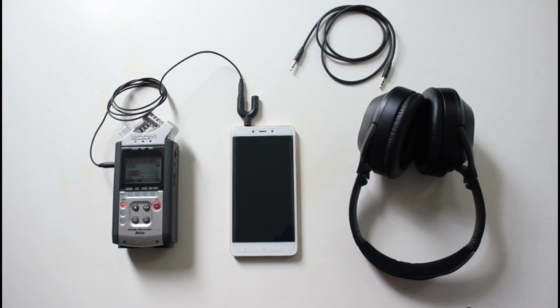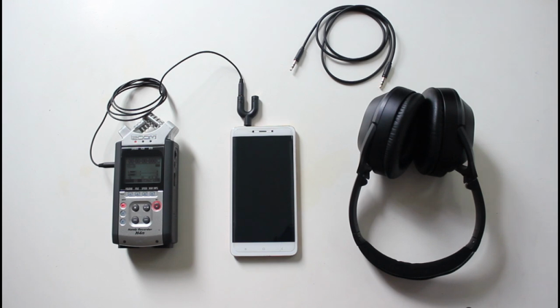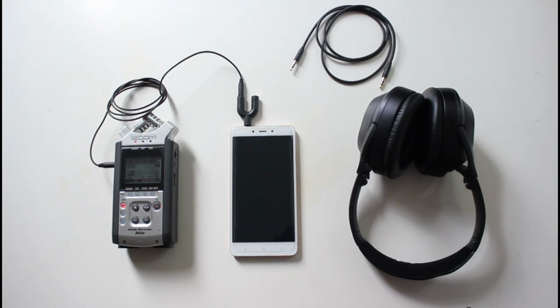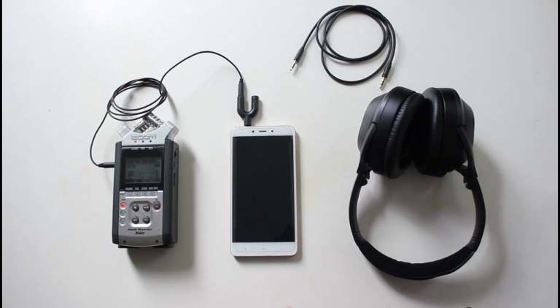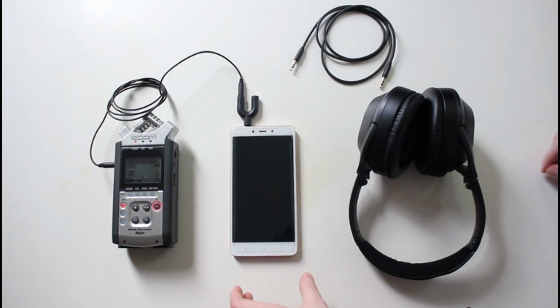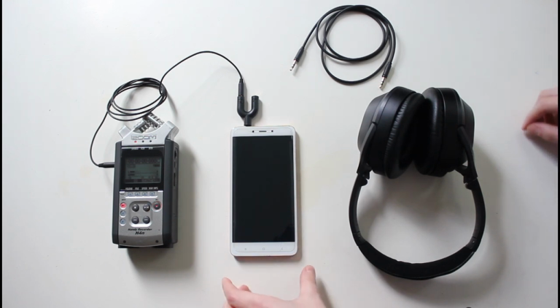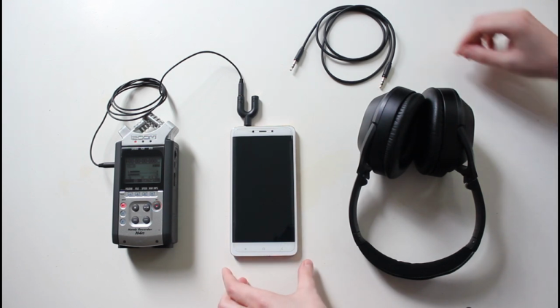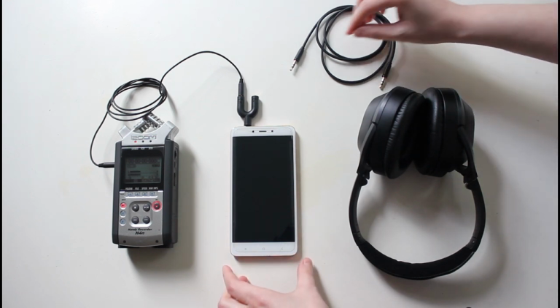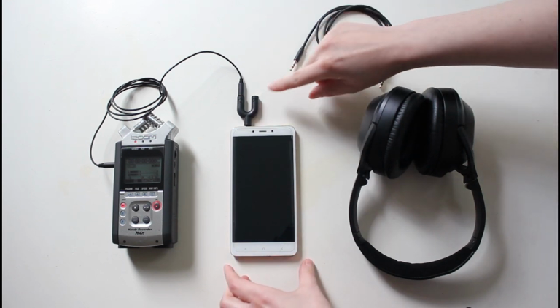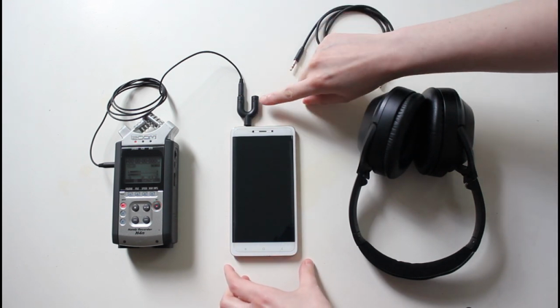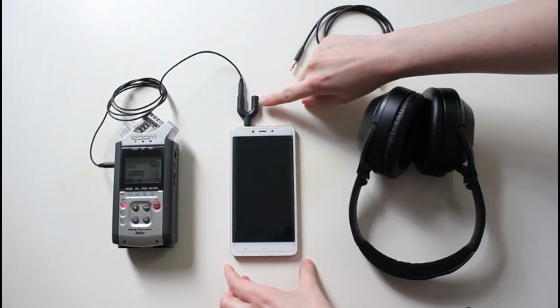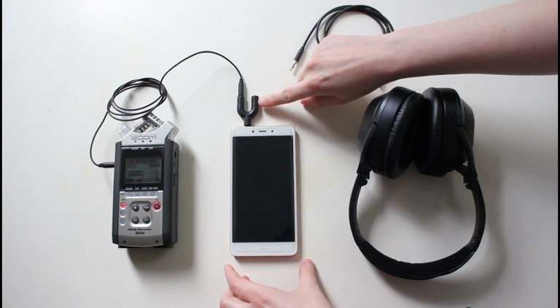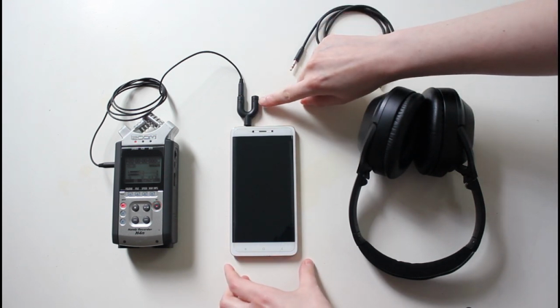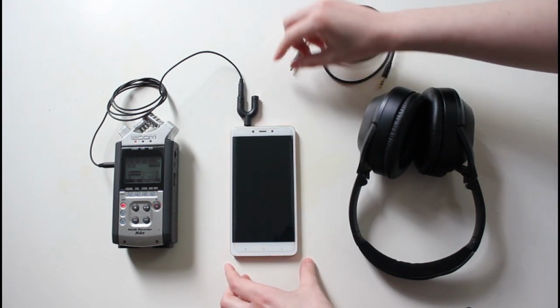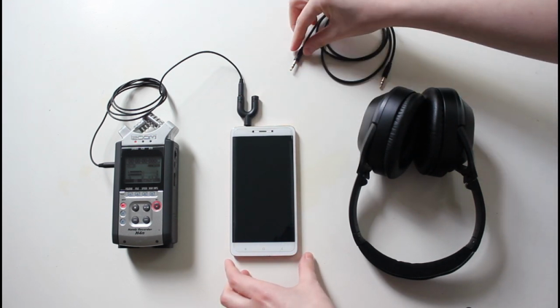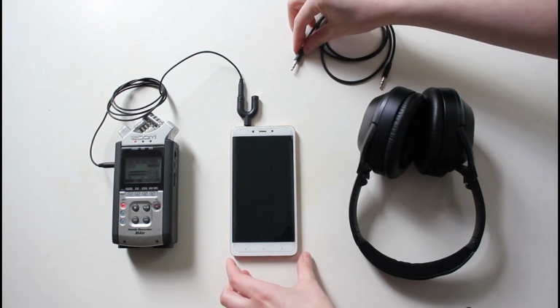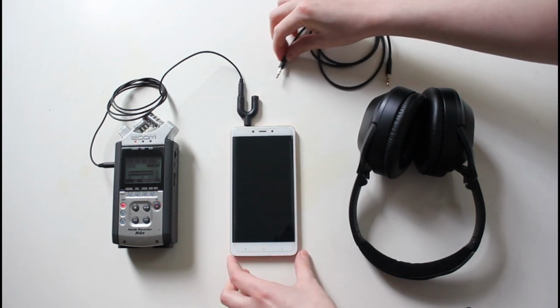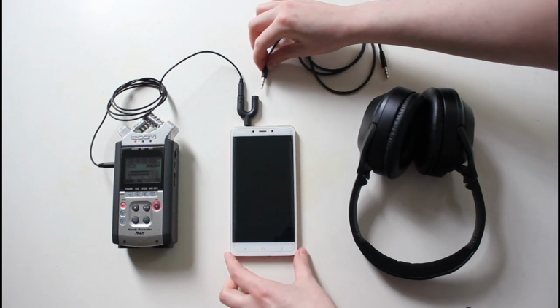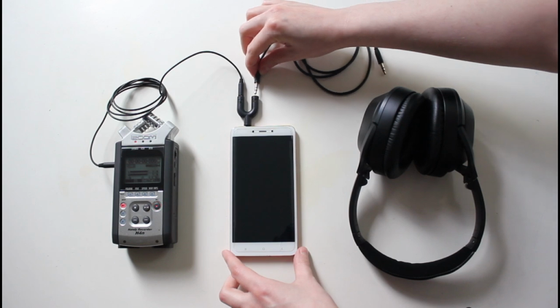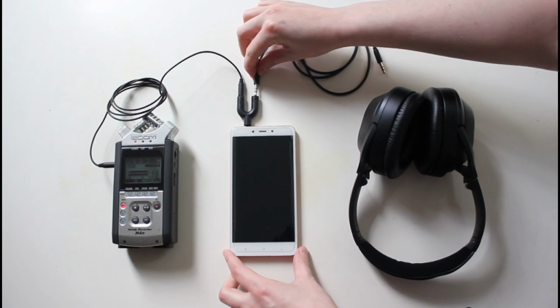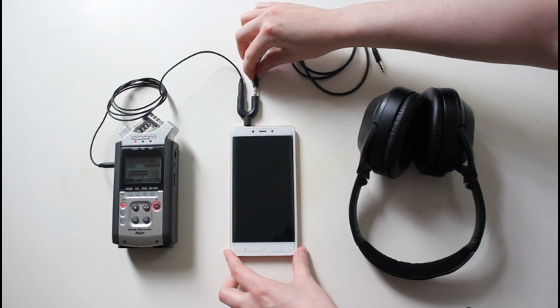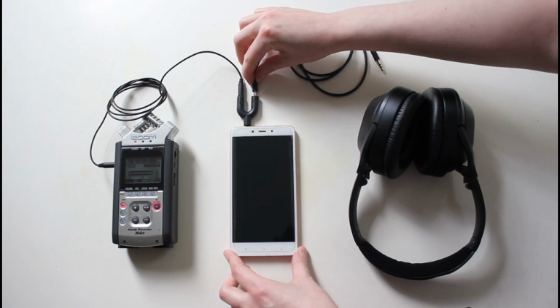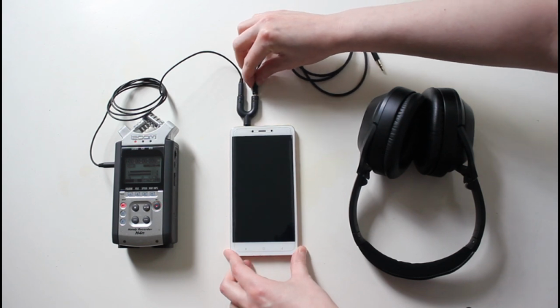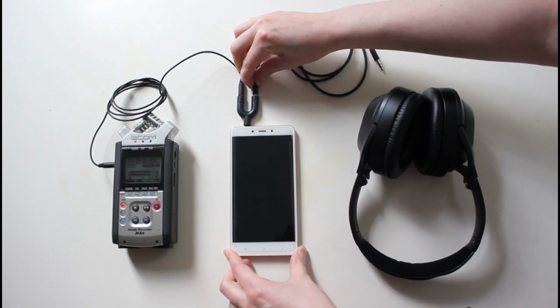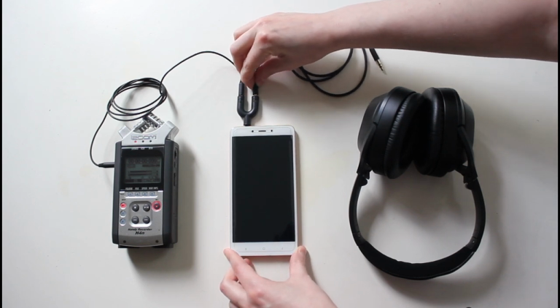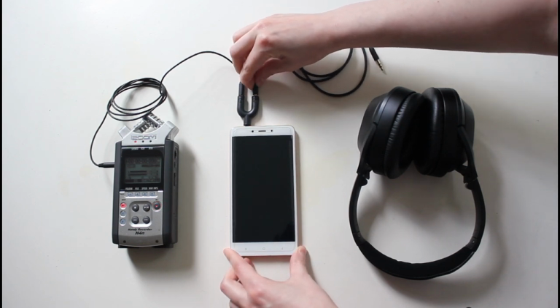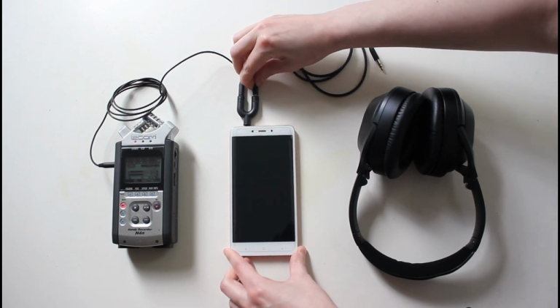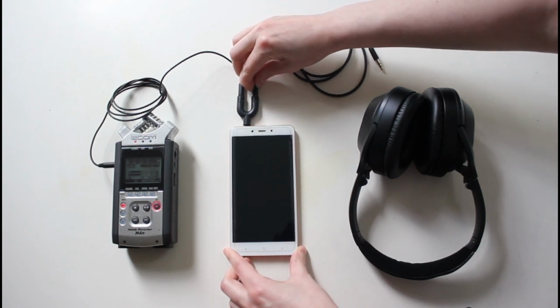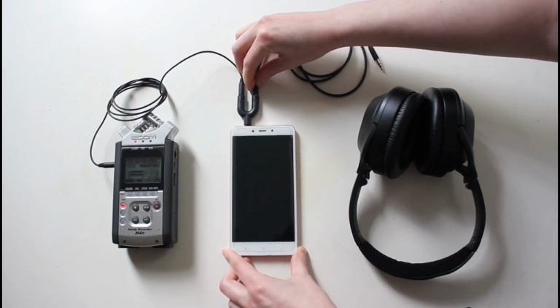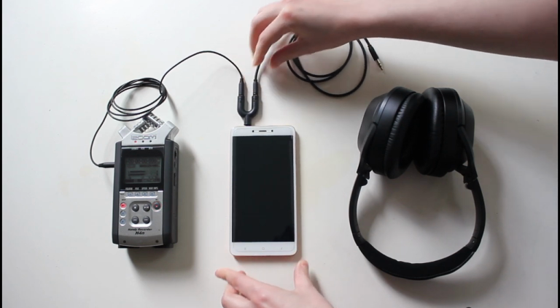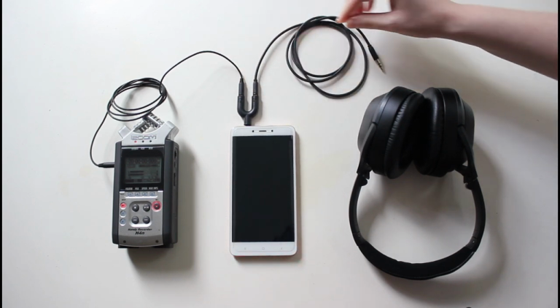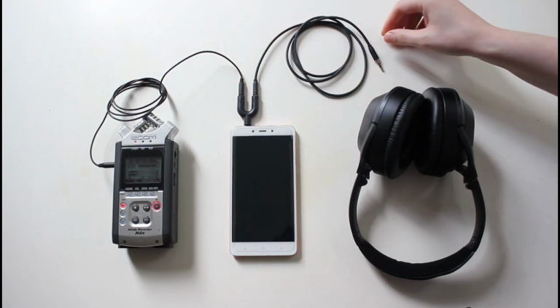Connect the unoccupied line with another aux cable to your headphone if you're using this method for online teaching or meeting.